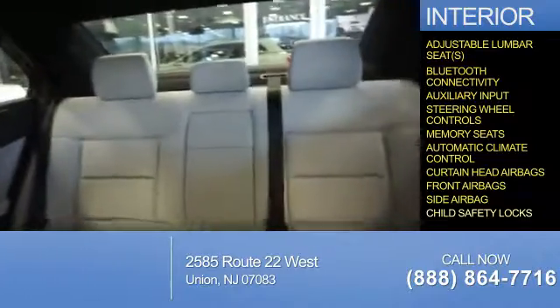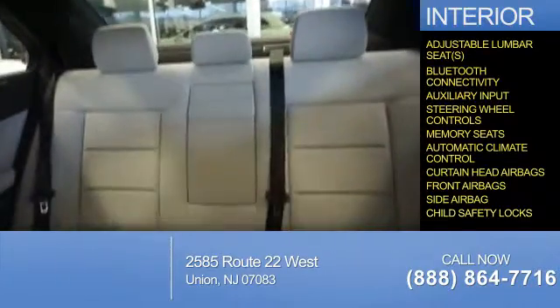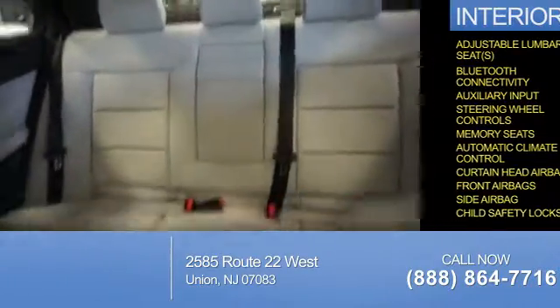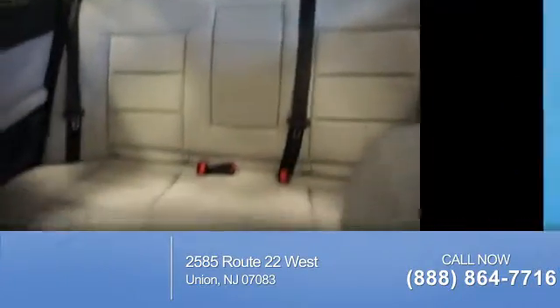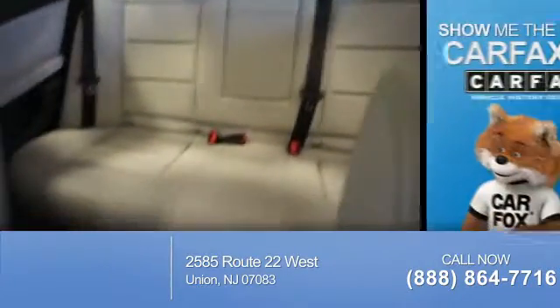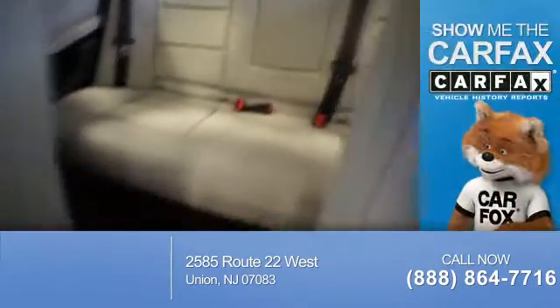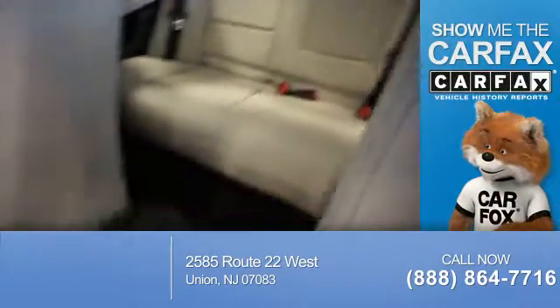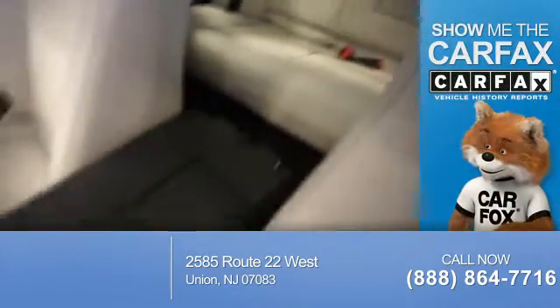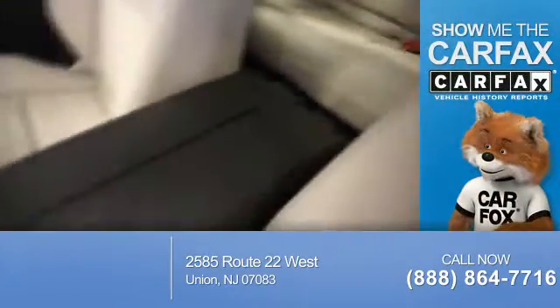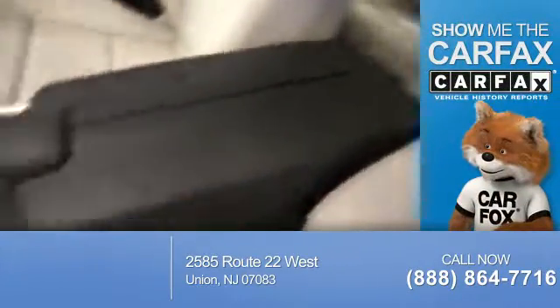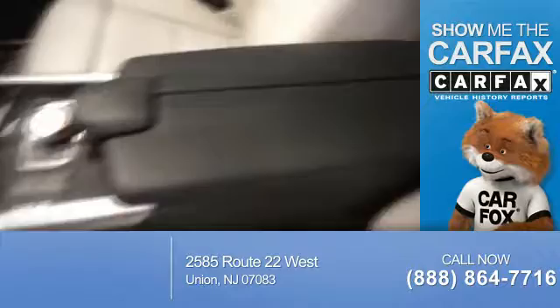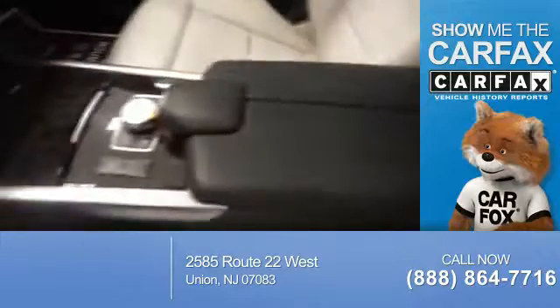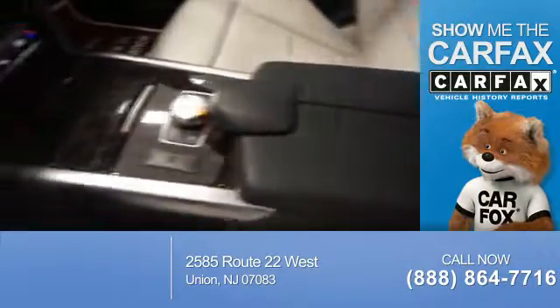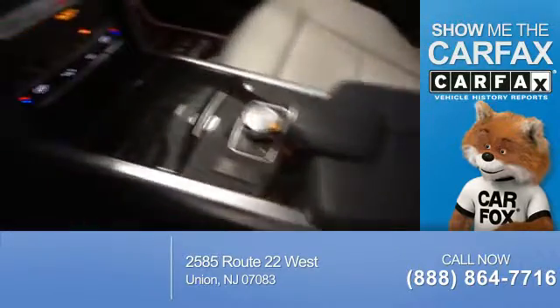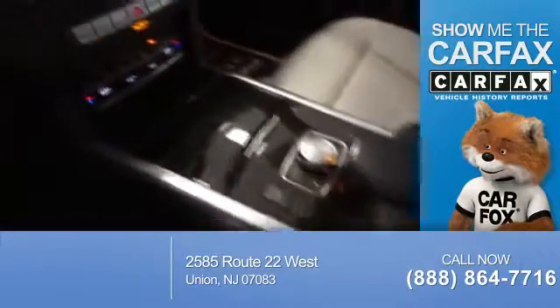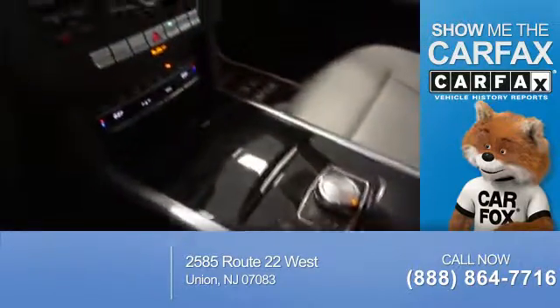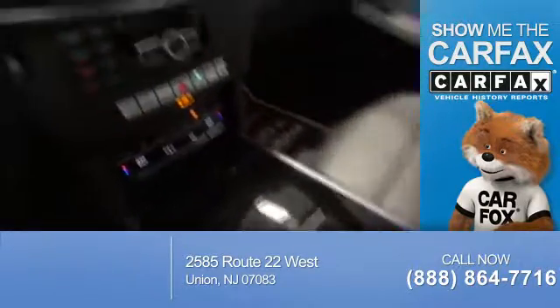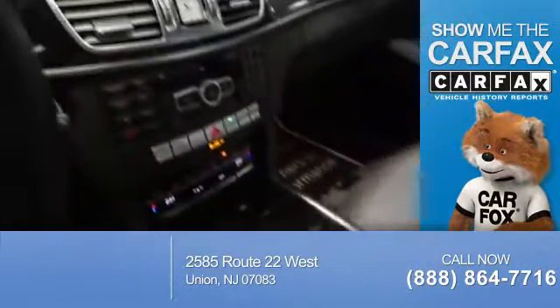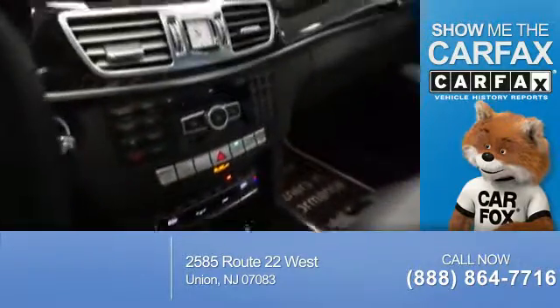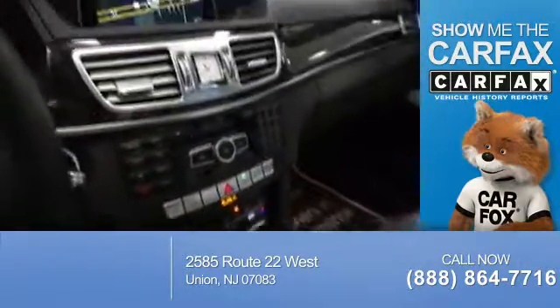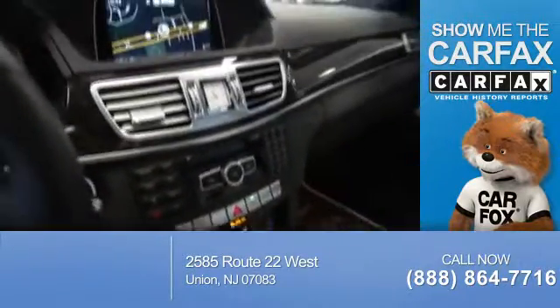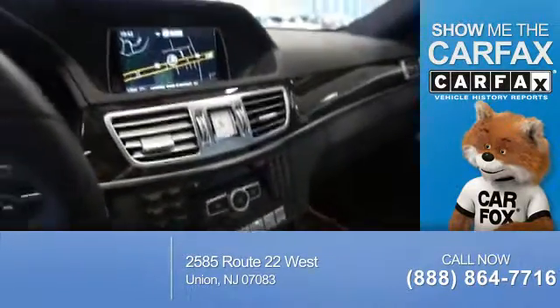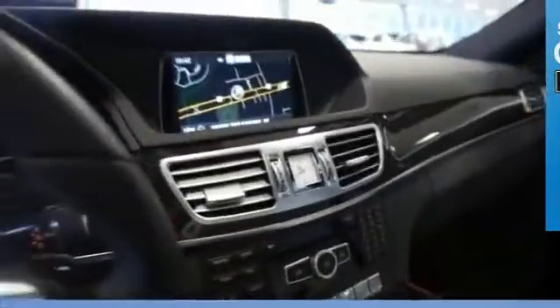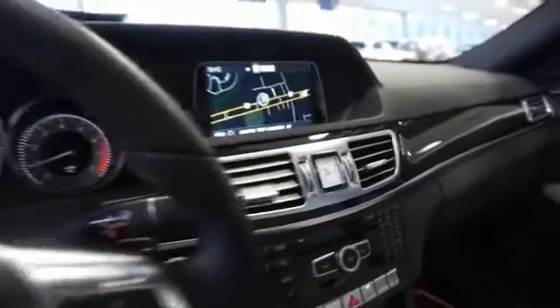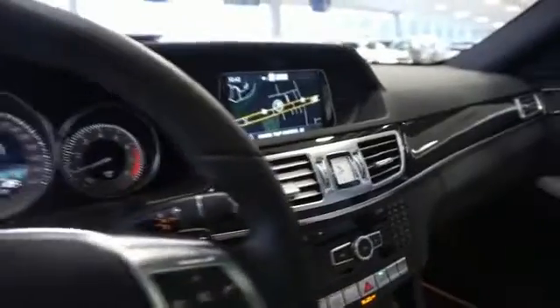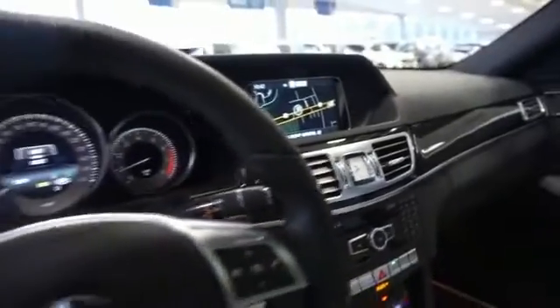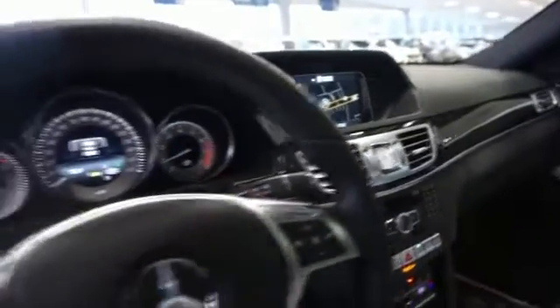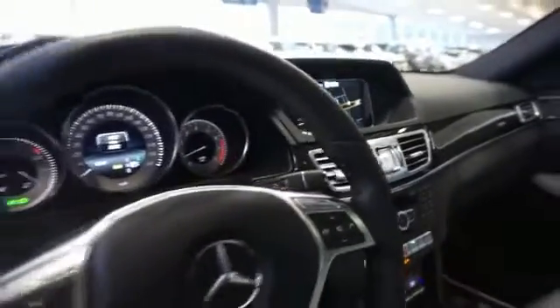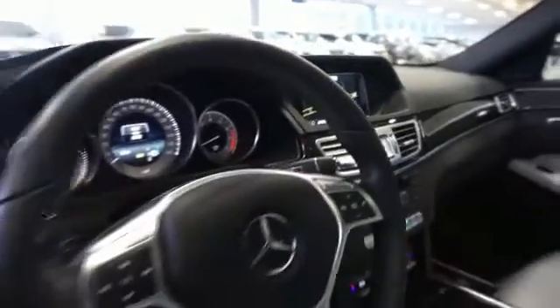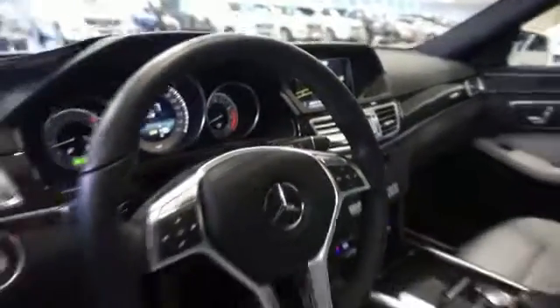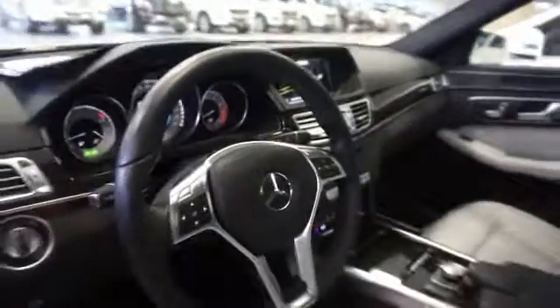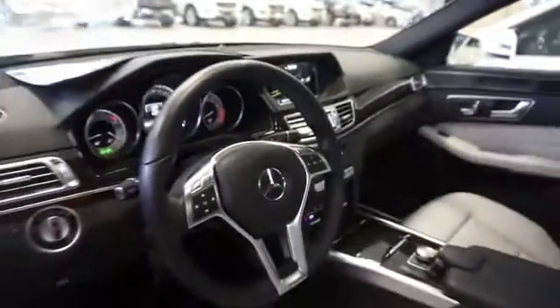Child safety locks. Rest easy knowing this vehicle comes with a Carfax Vehicle History Report from Carfax, the most trusted provider of vehicle history information. Great quality at a great price. Call or click to contact us today.